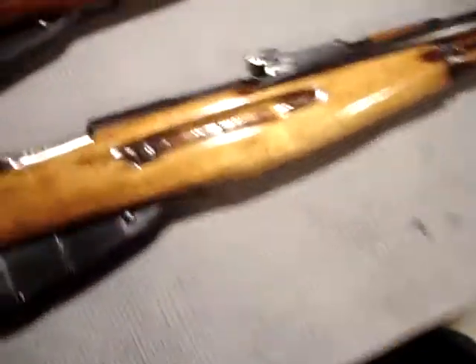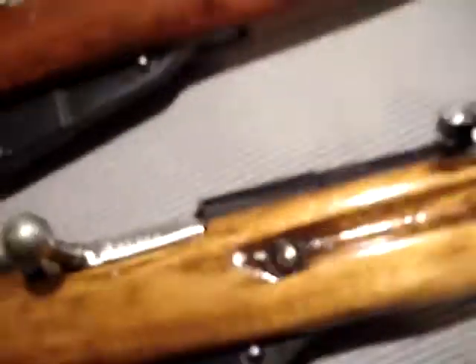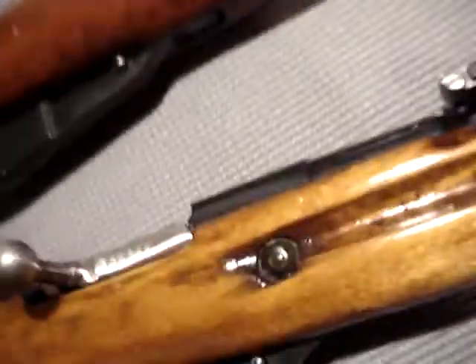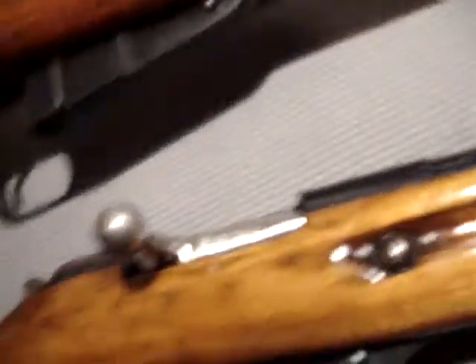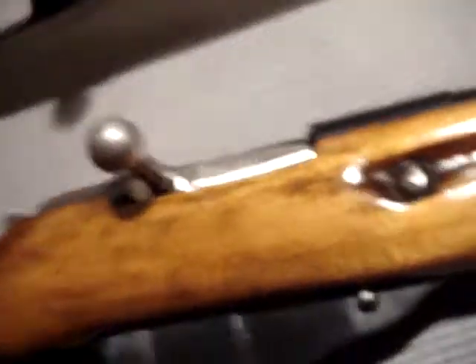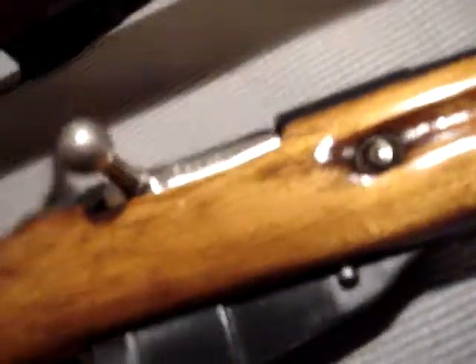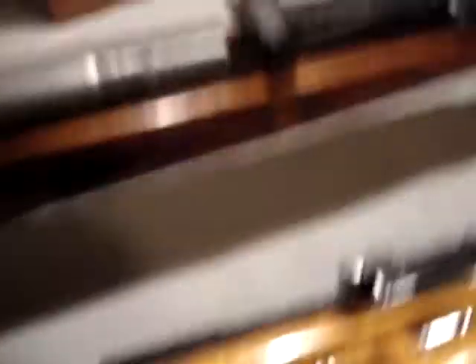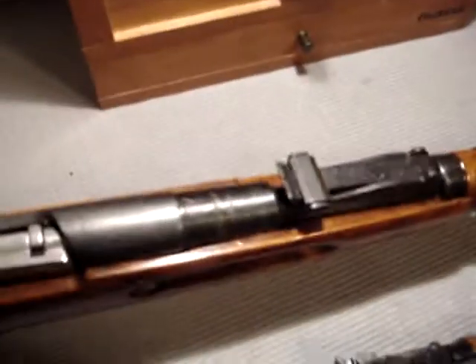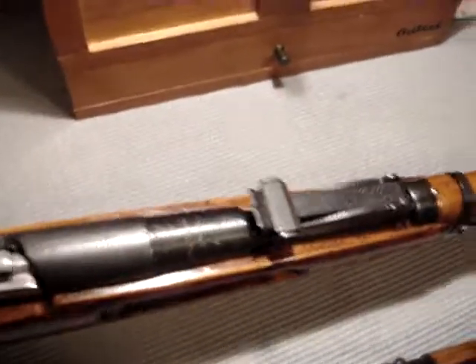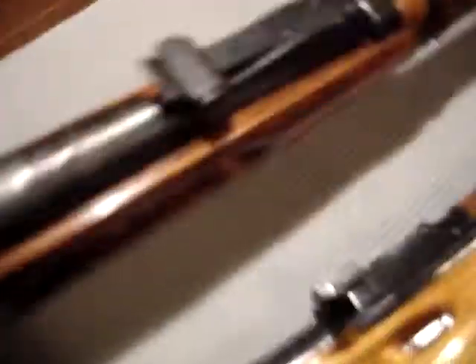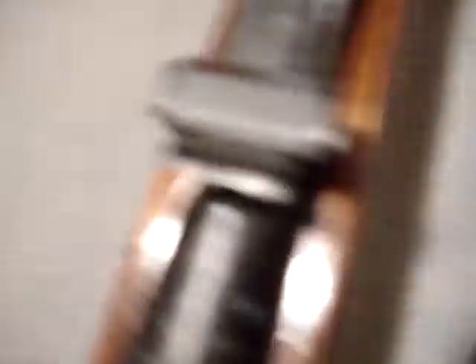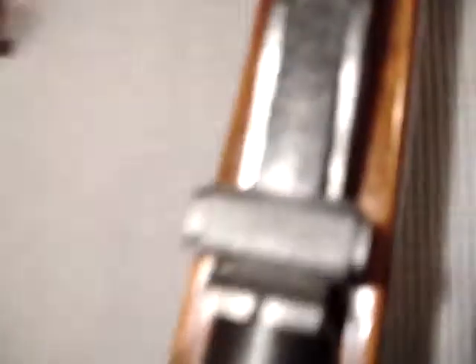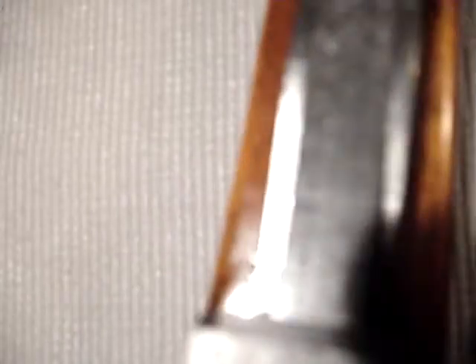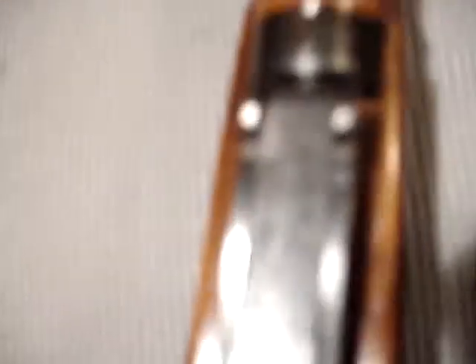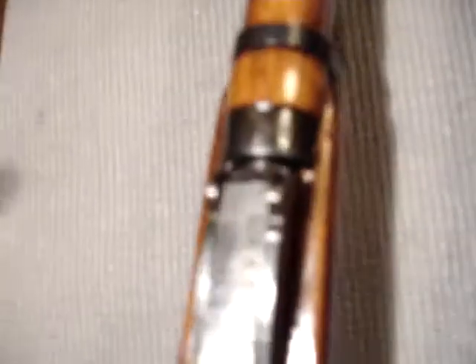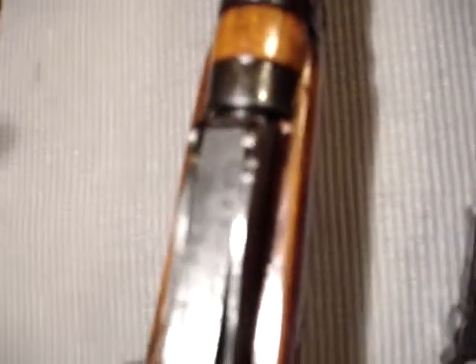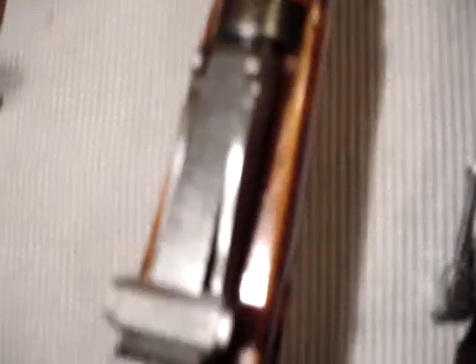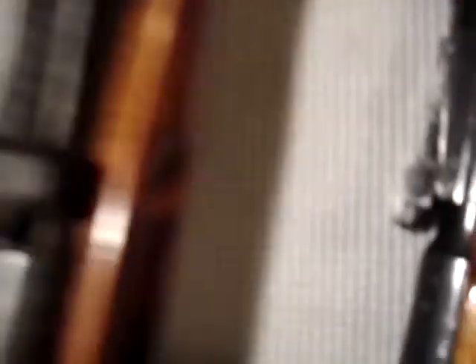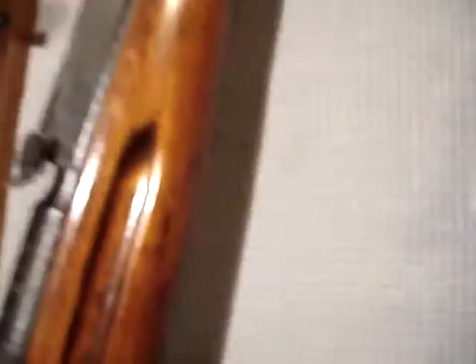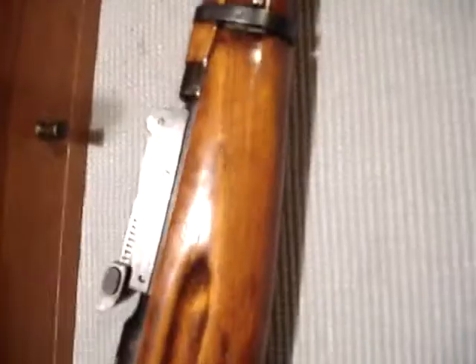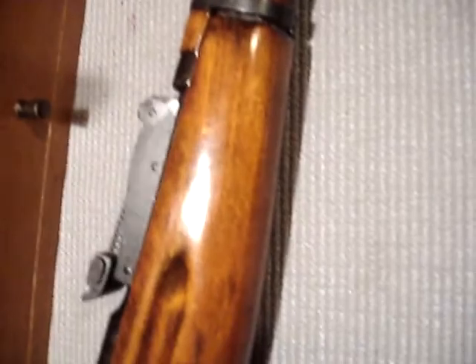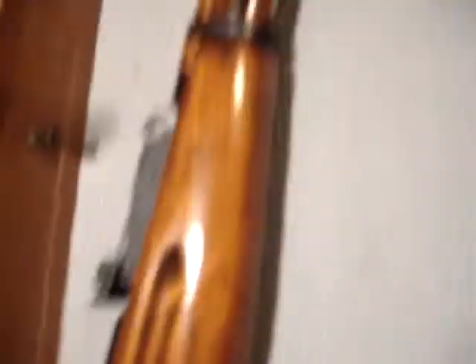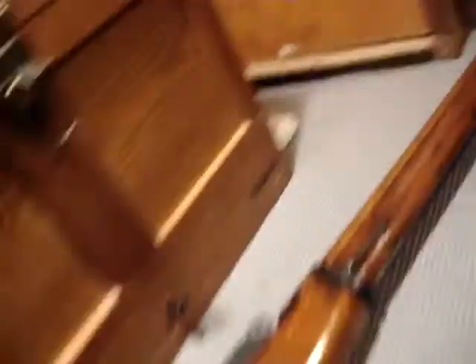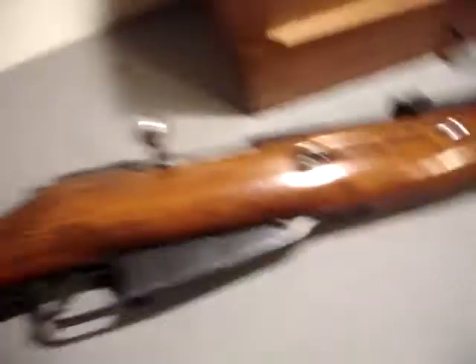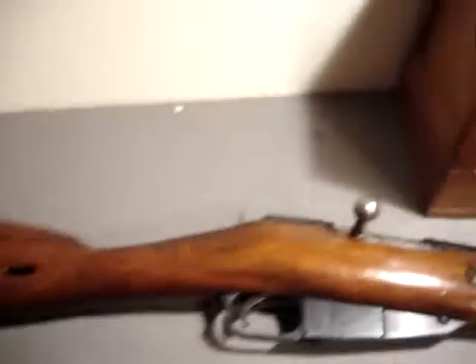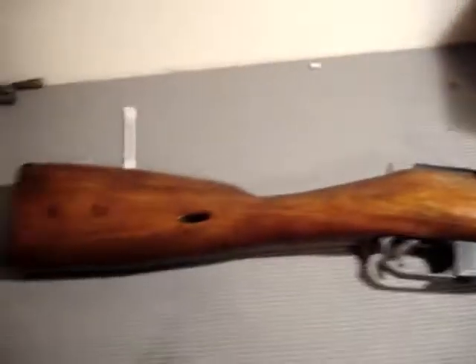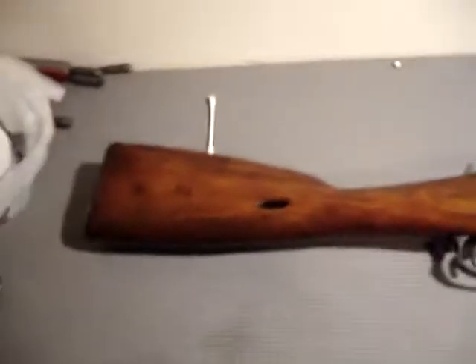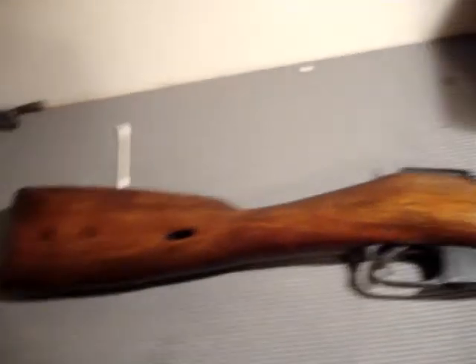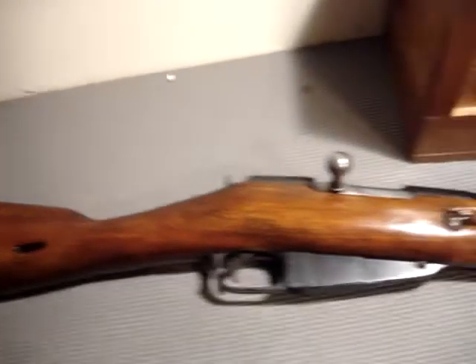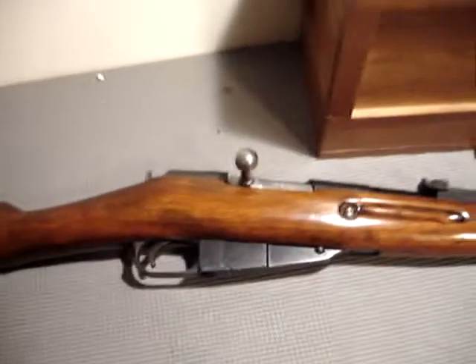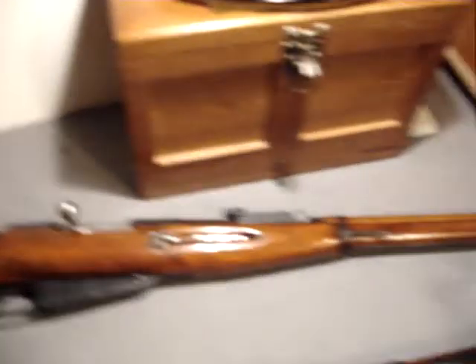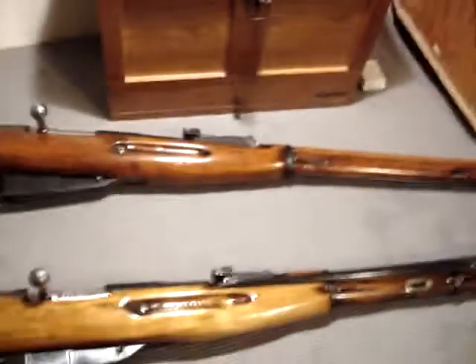Starting with the M91/30 — one thing that is different is the sights are graduated to 2,000 meters. That's two kilometers. That's quite a distance — no one would be able to shoot that accurately with iron sights anyway.